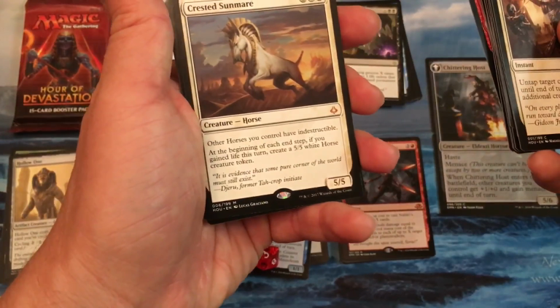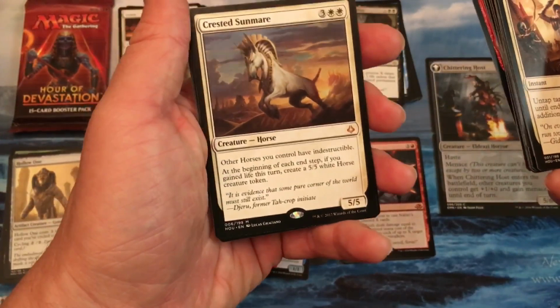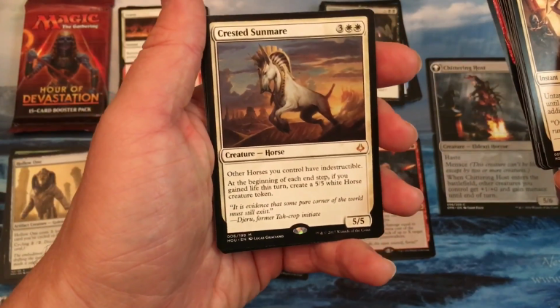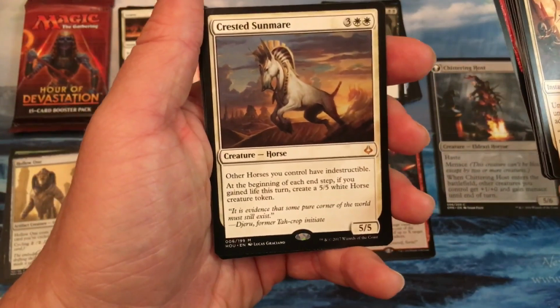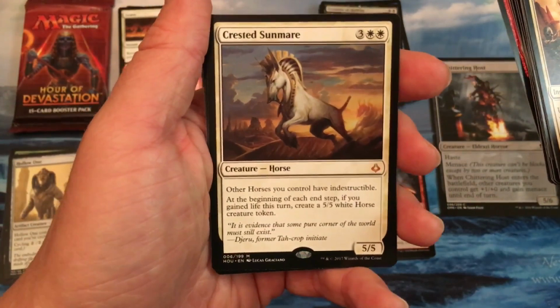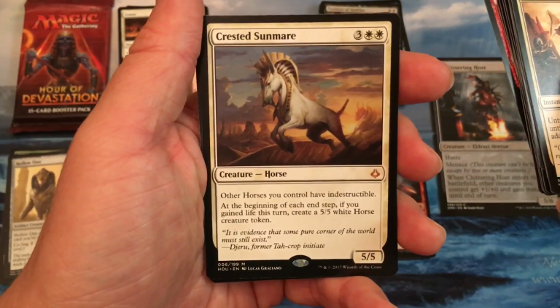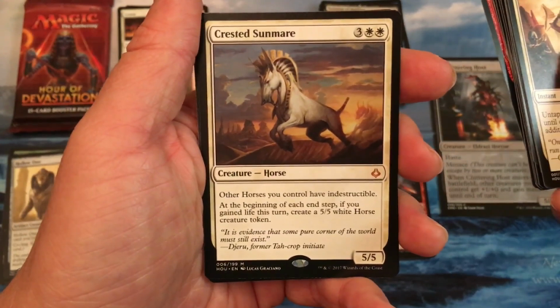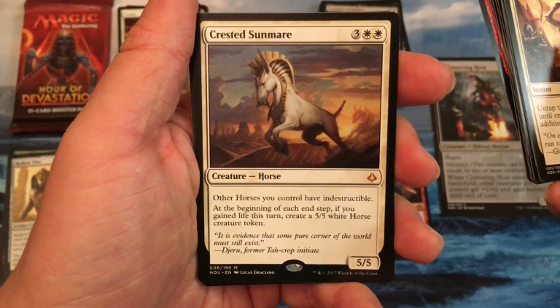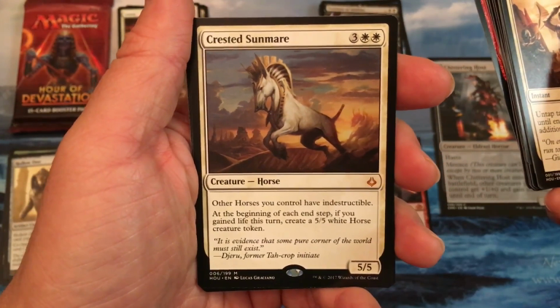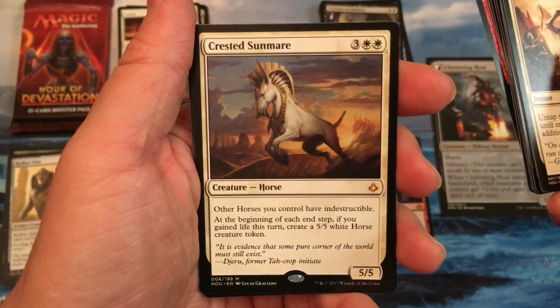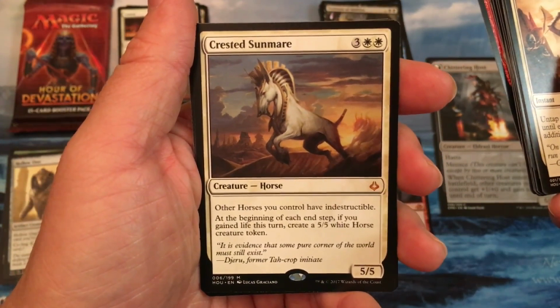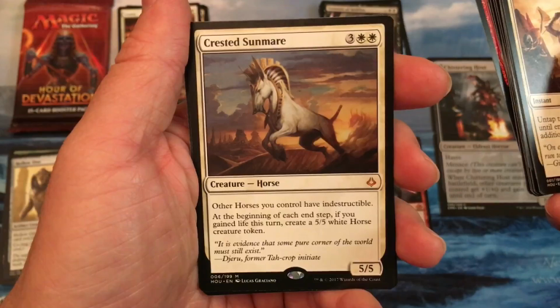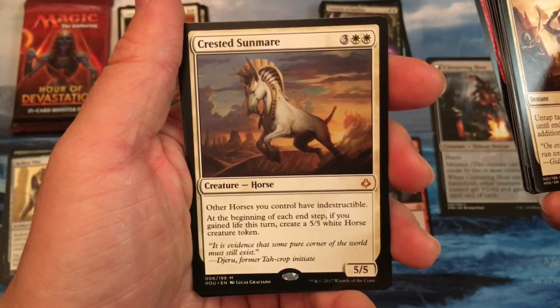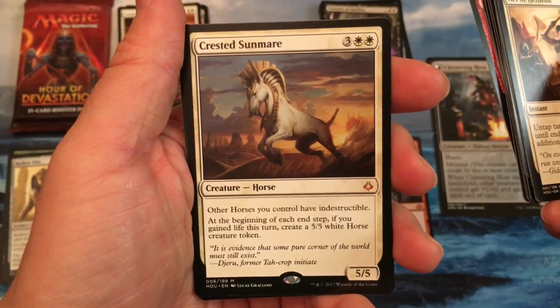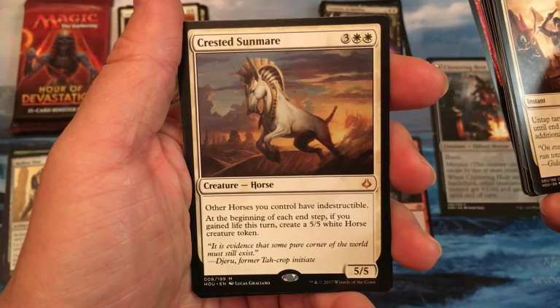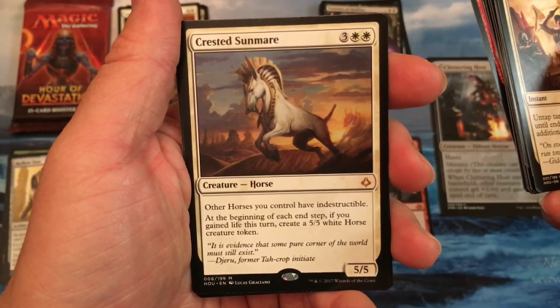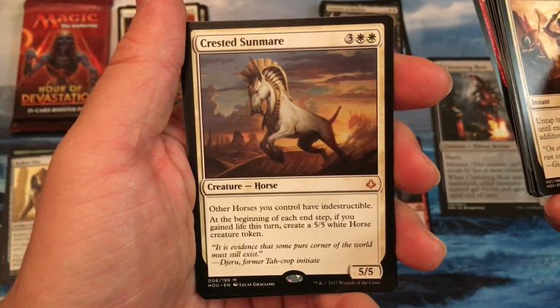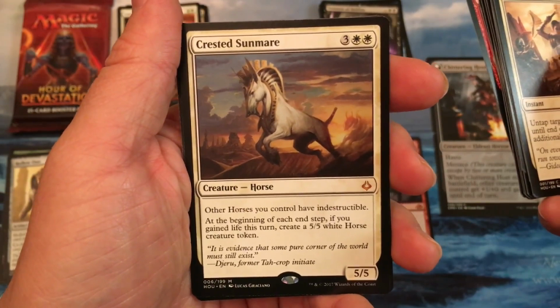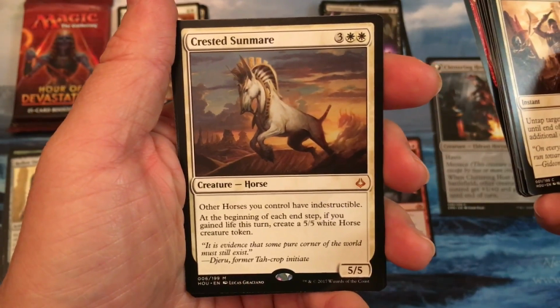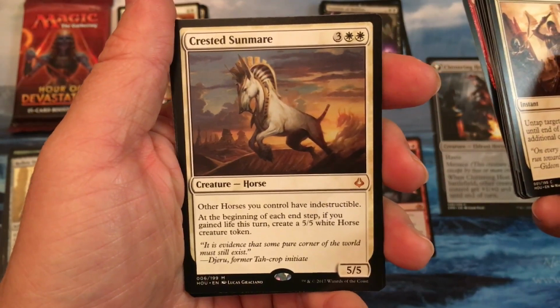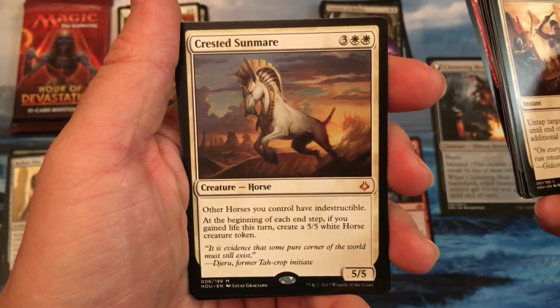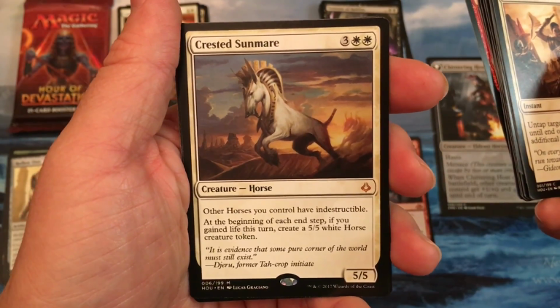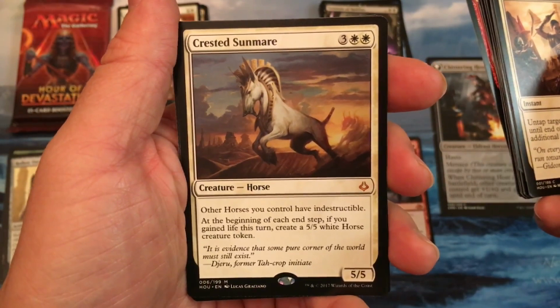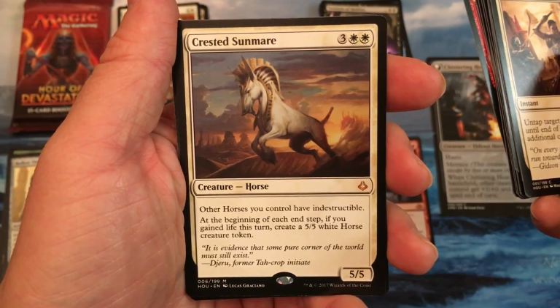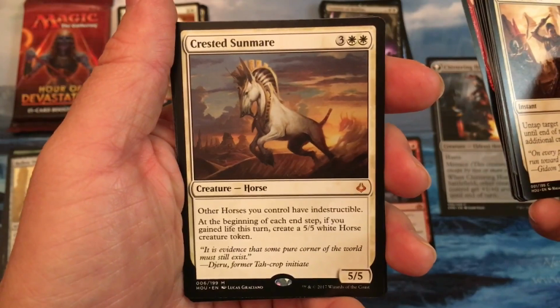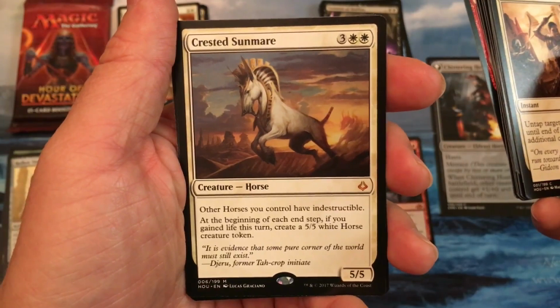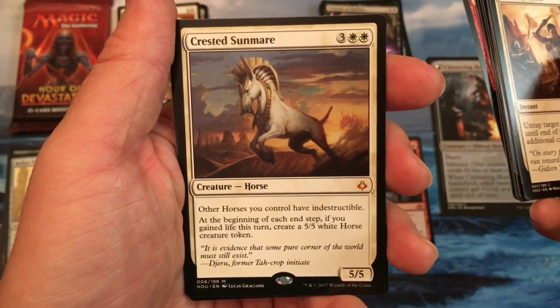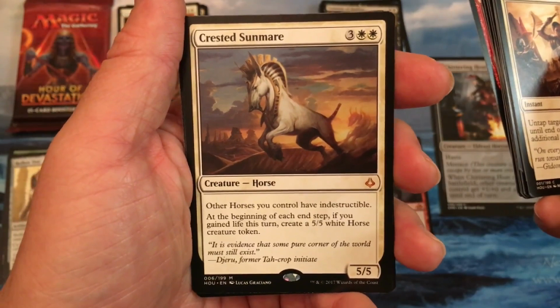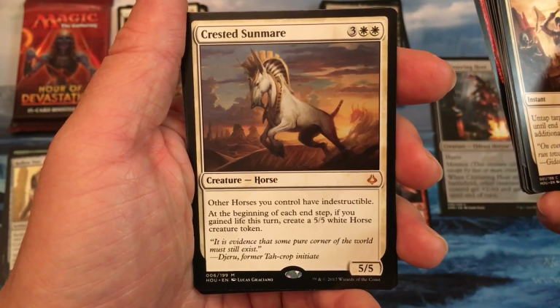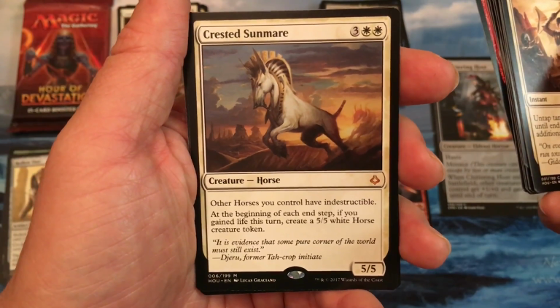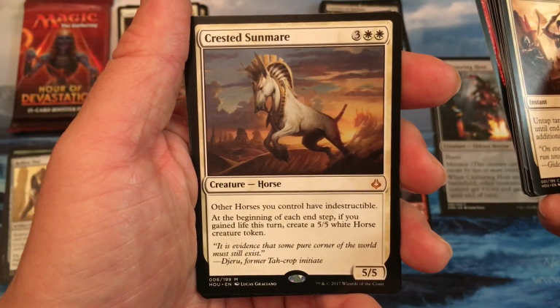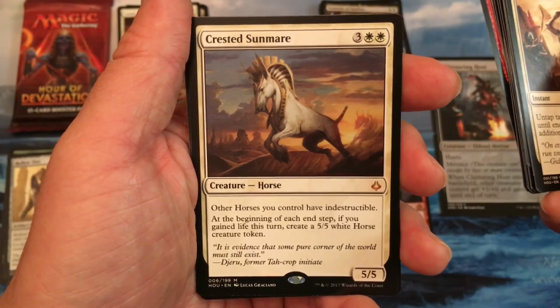But at least taking that and being able to shuffle their graveyard back into the library alleviated that problem, and I went on. Fun! The big horse, Crested Sunmare. Nice. Horse 5-5. Other horses you control have indestructible. Beginning of each end step, if you gain life this turn,